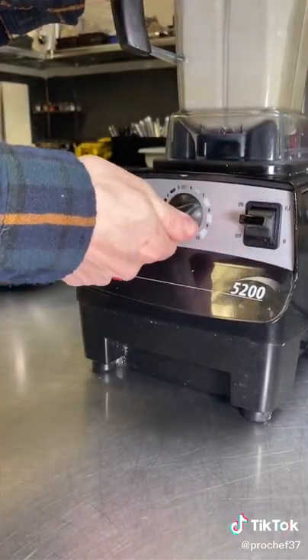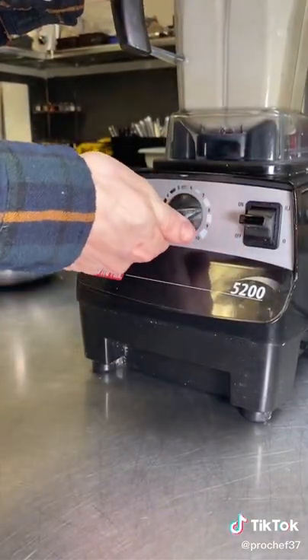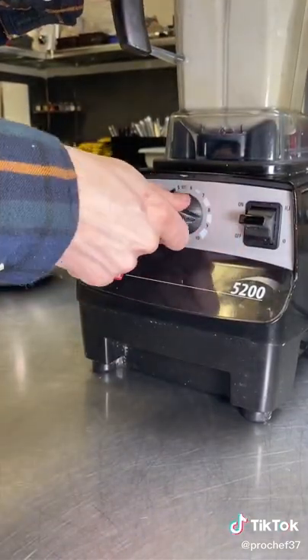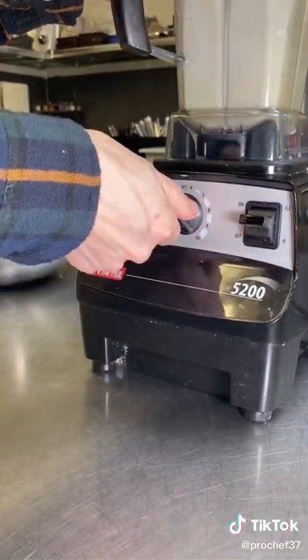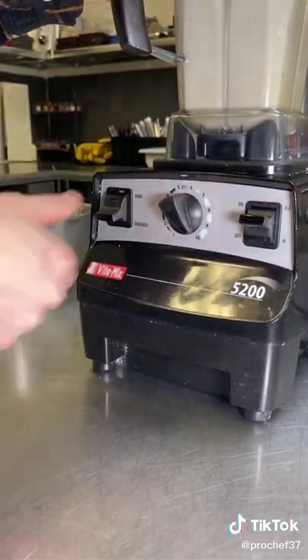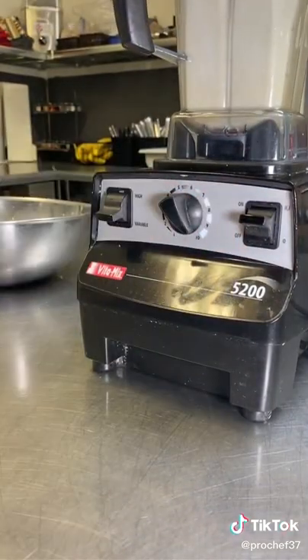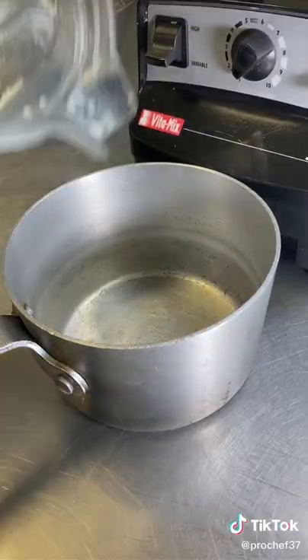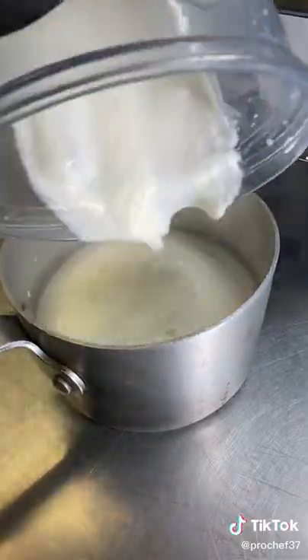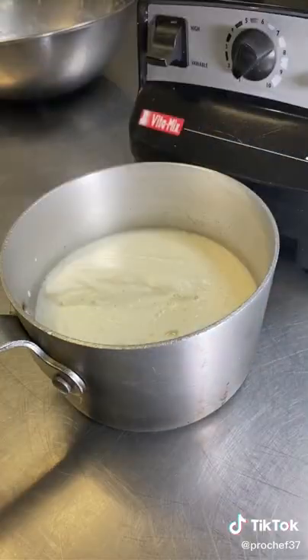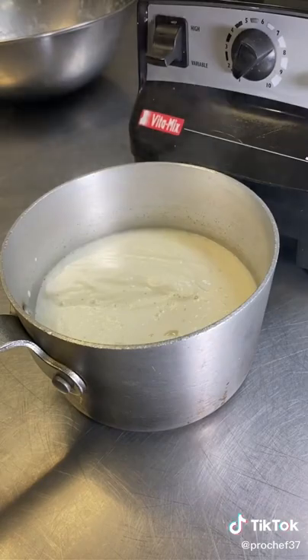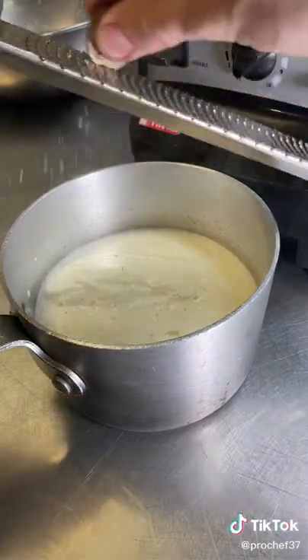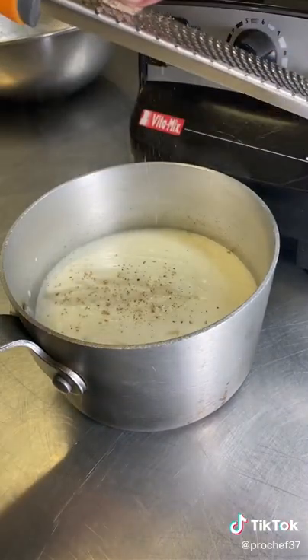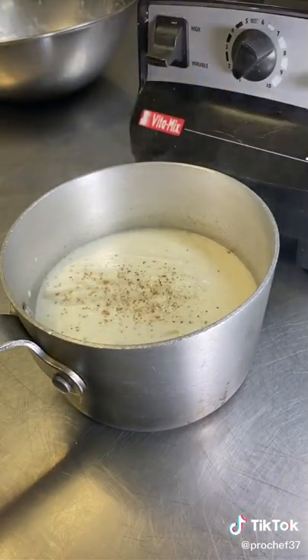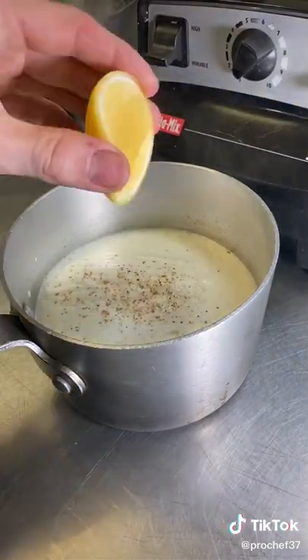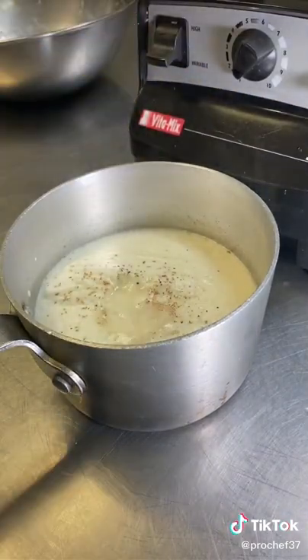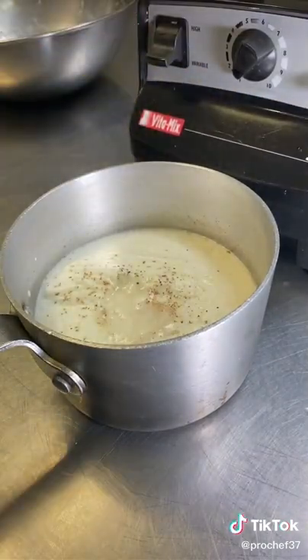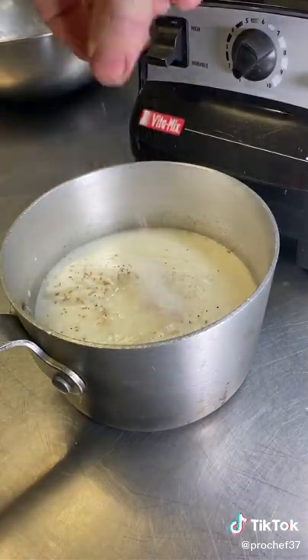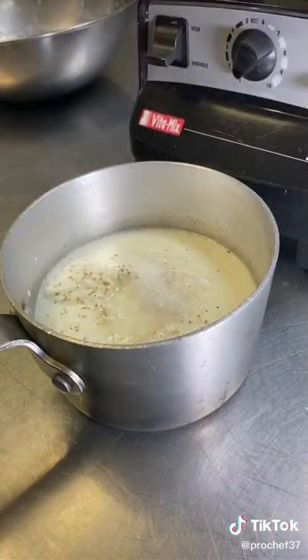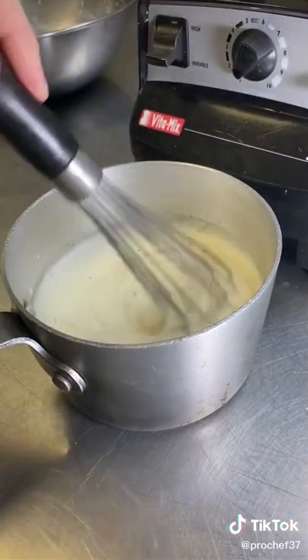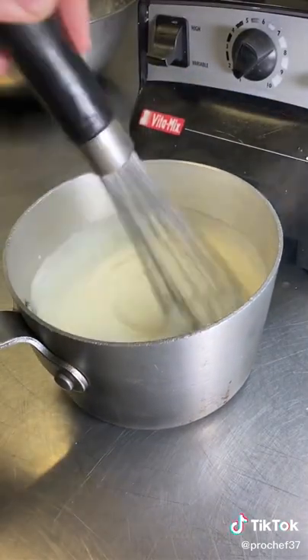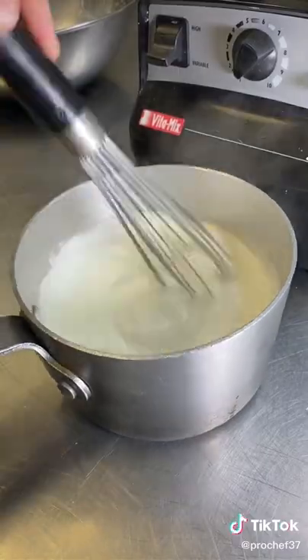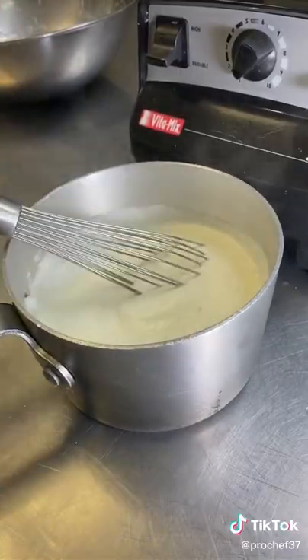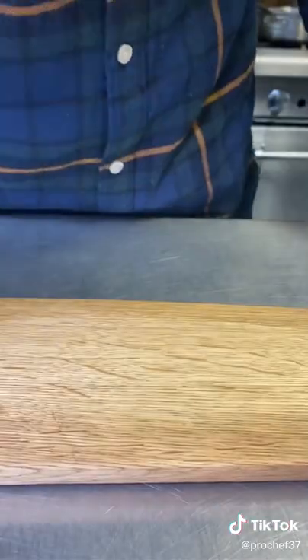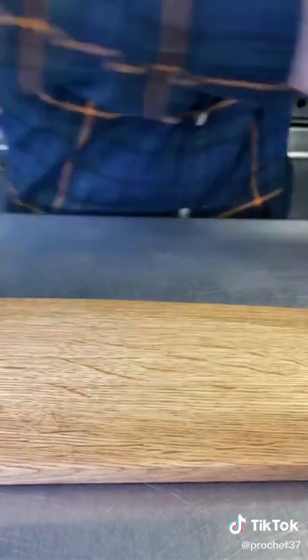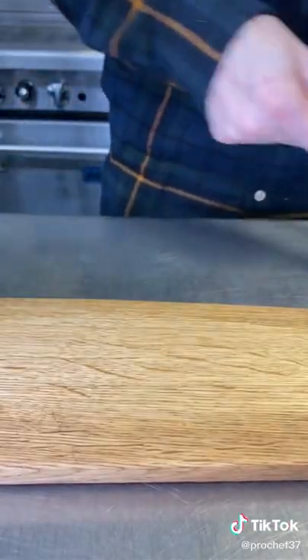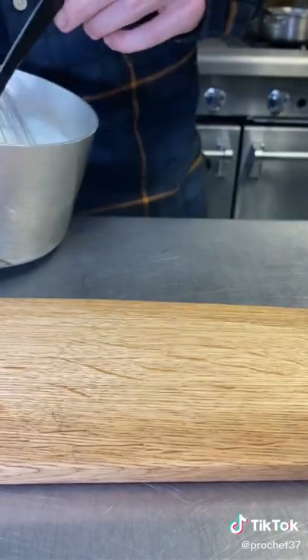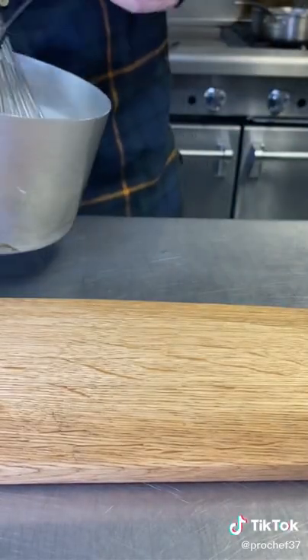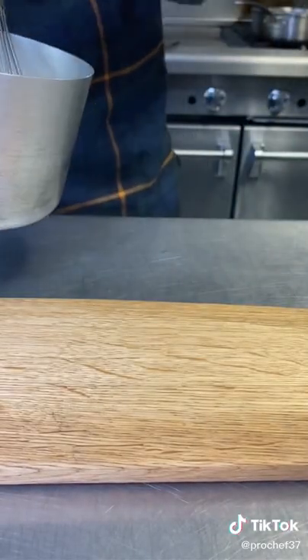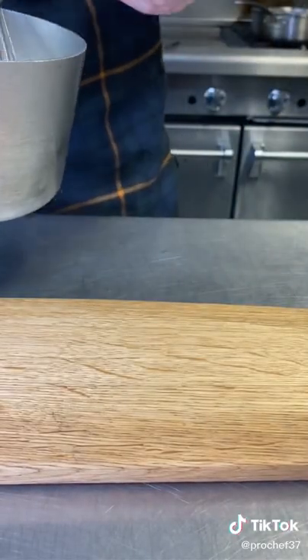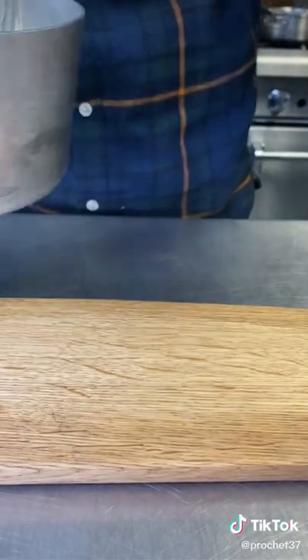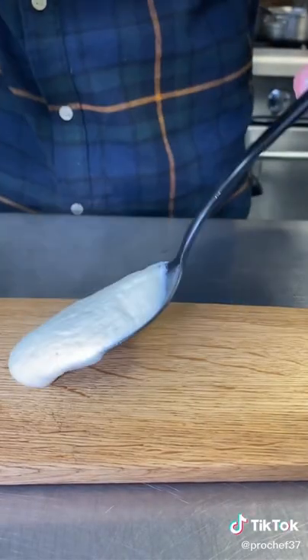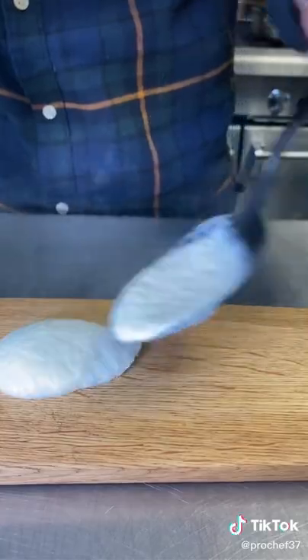Transfer to a blender using only a little bit of the liquid, and blend until smooth. Add in some nutmeg, some lemon juice, and heavy amounts of salt. Stir to combine, and there you have it — simple cauliflower purée. Goes great with chicken, duck, or fish.